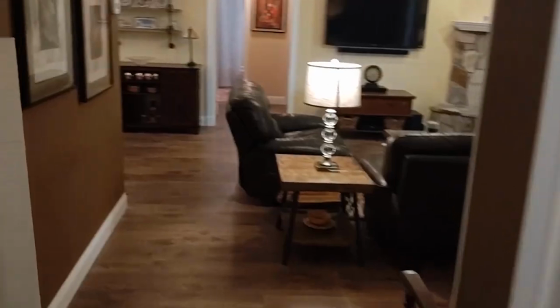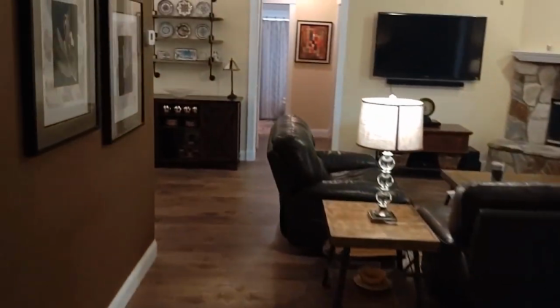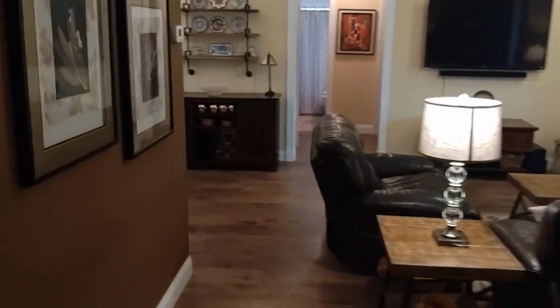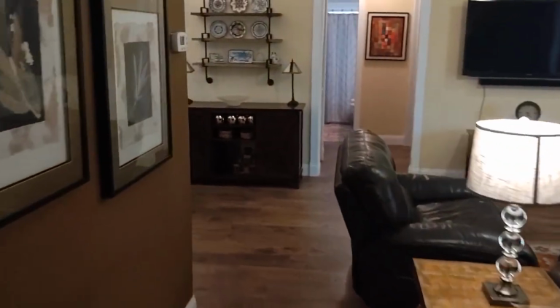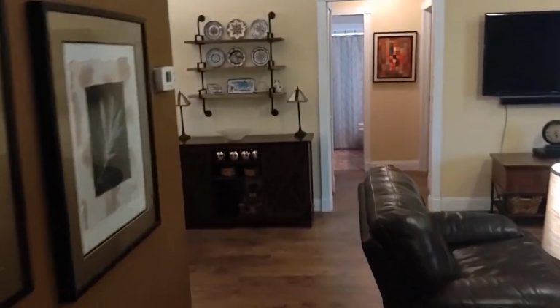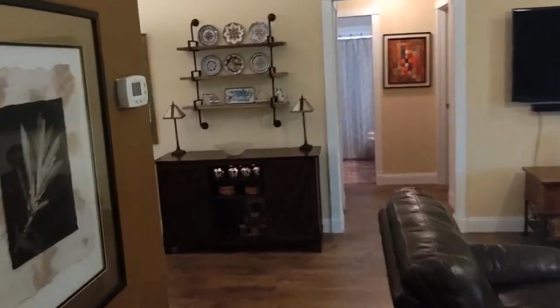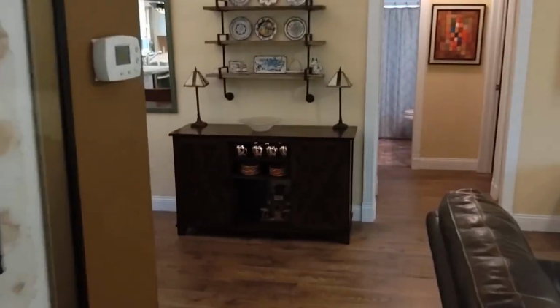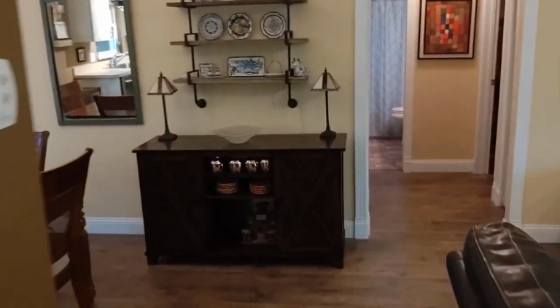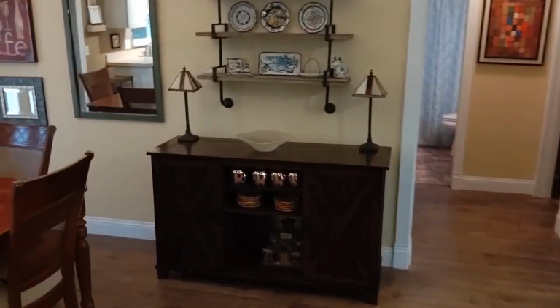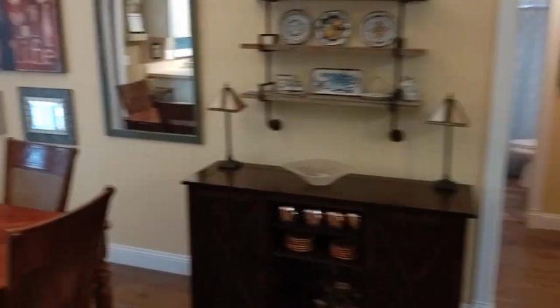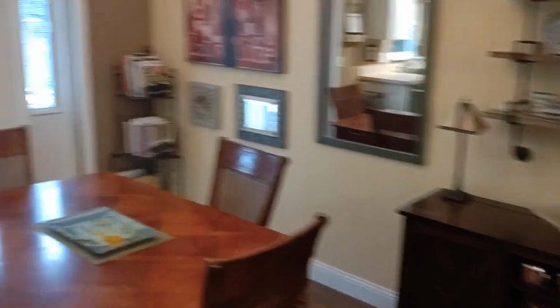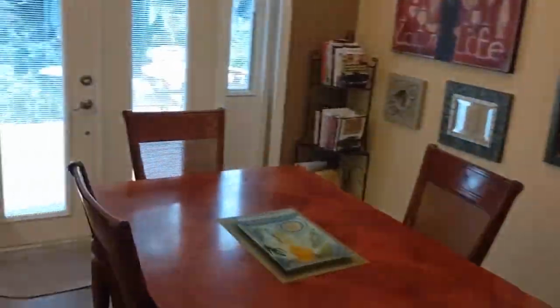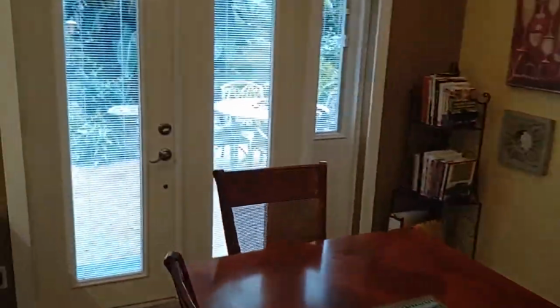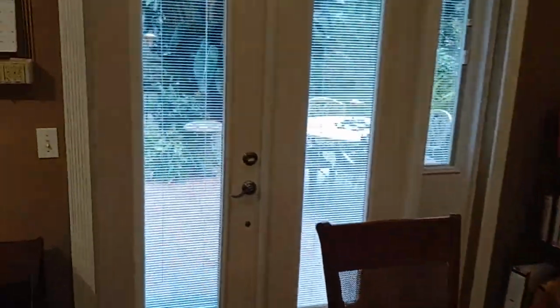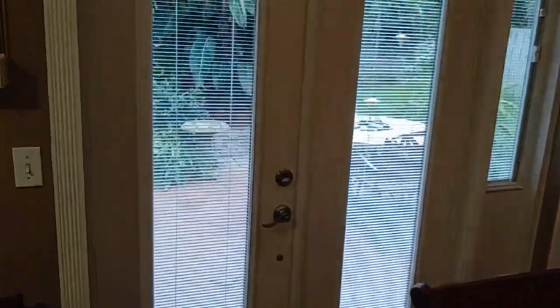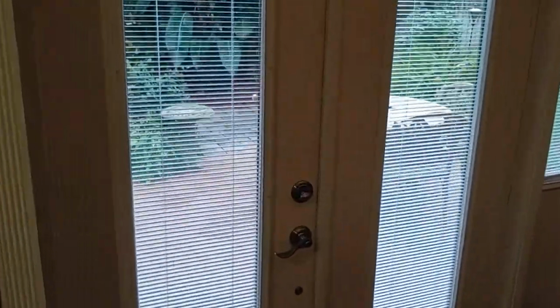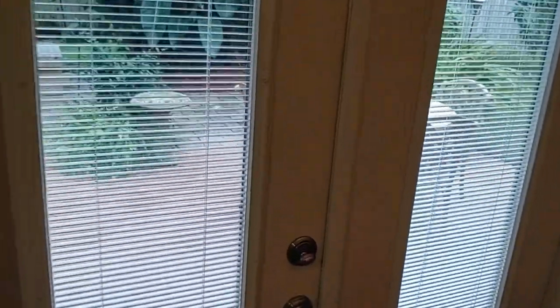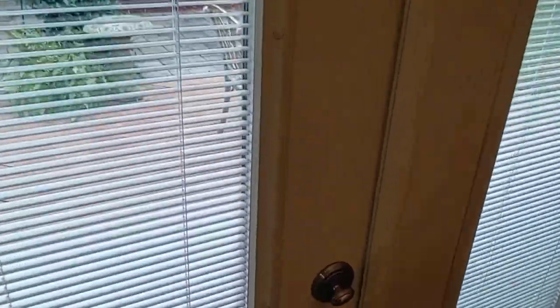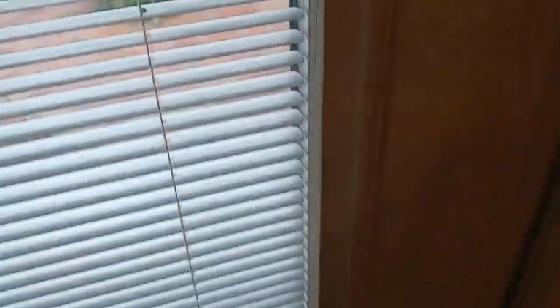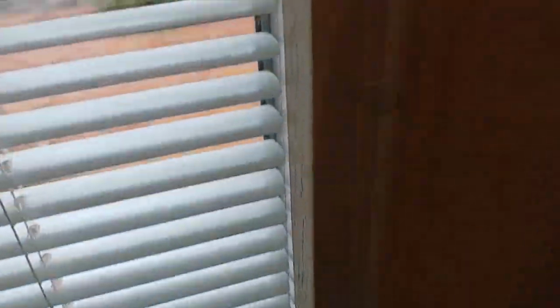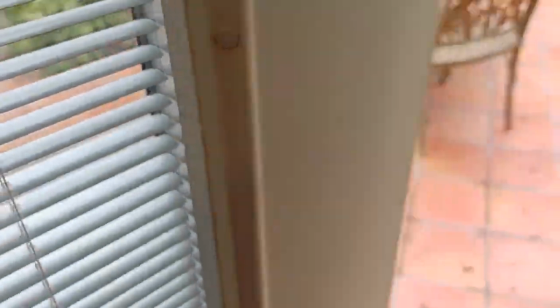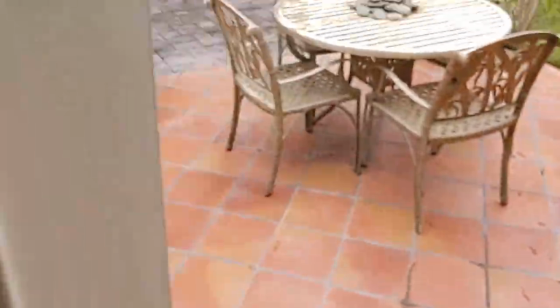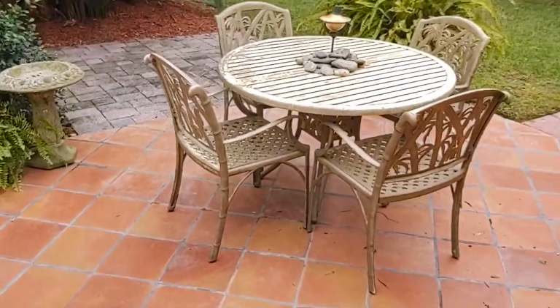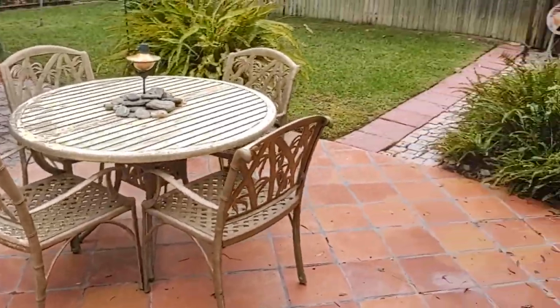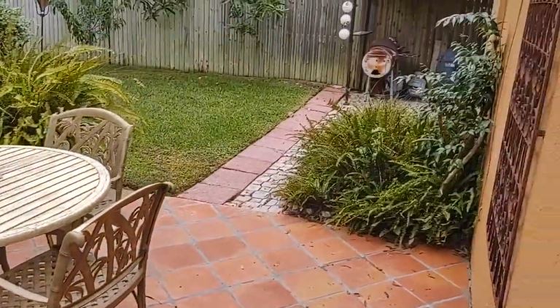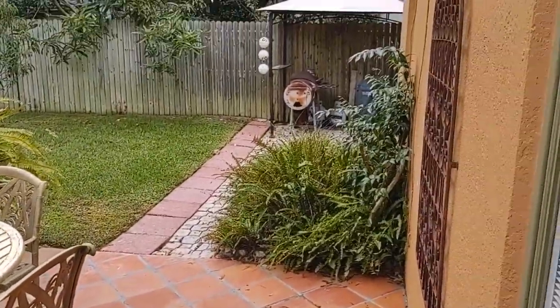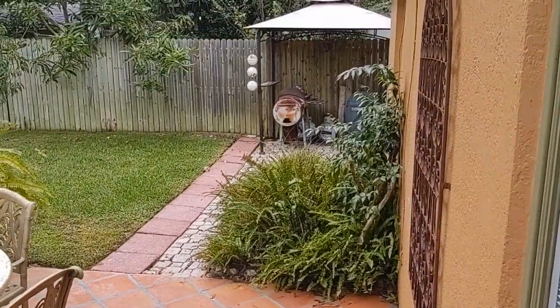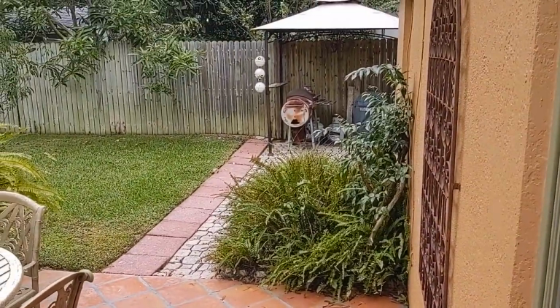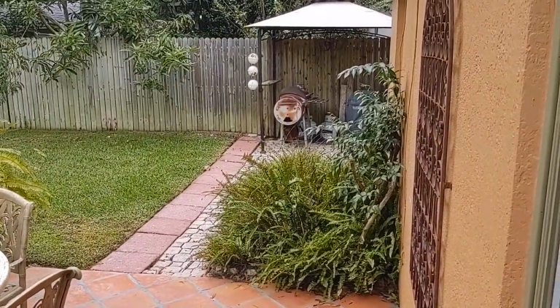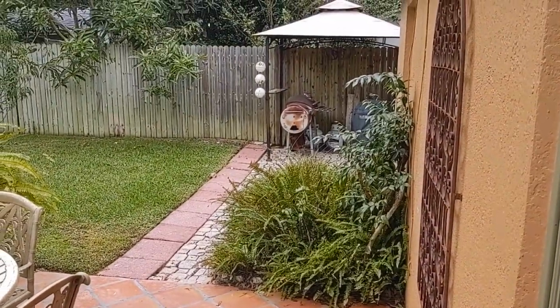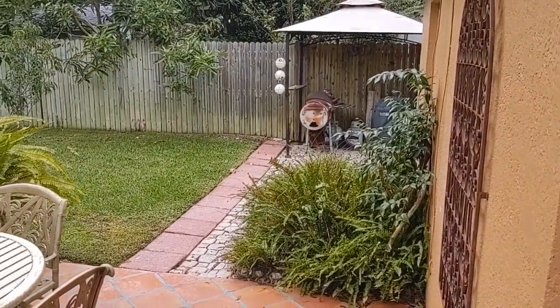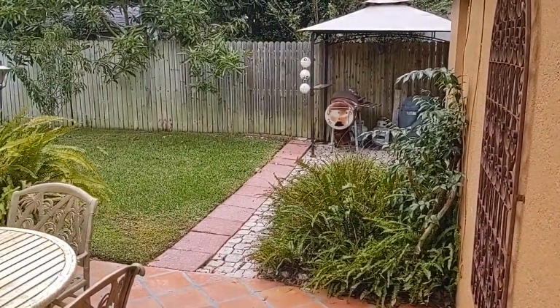Now we're going to walk outside and take a look at one of the best parts of the house, which is the private backyard. Hear that fountain?